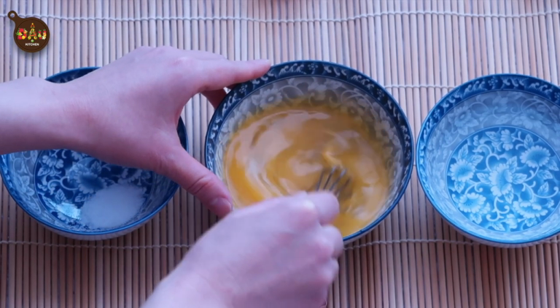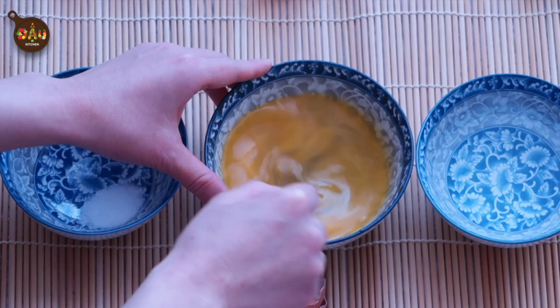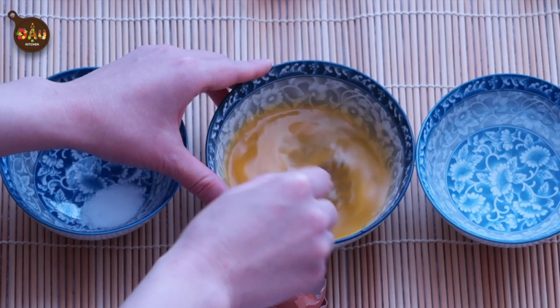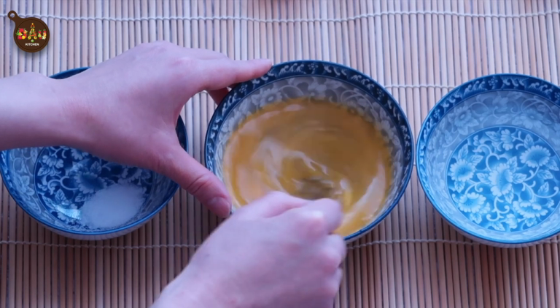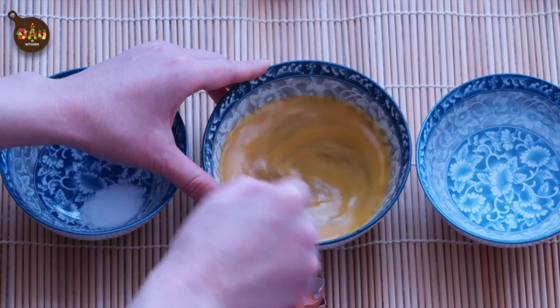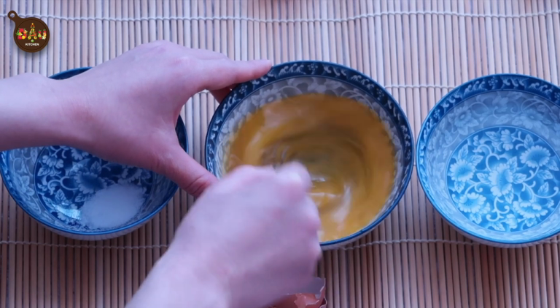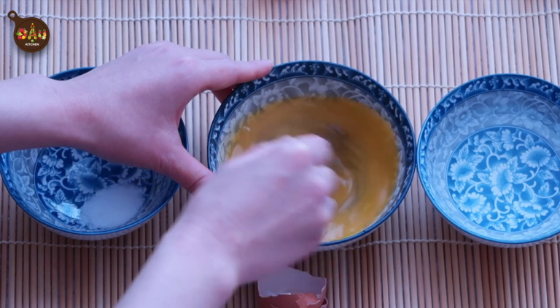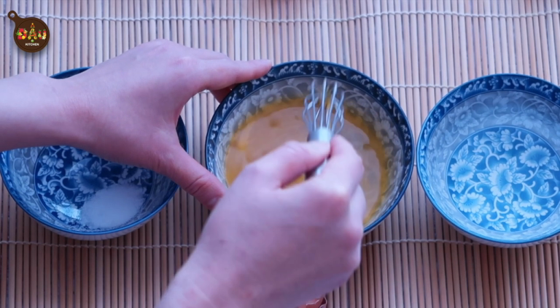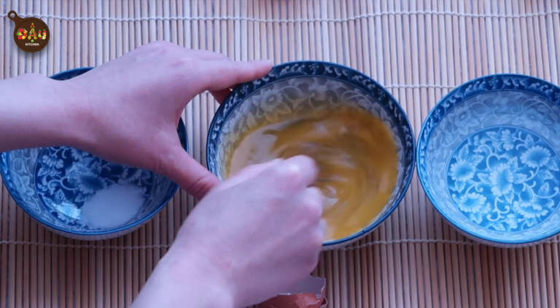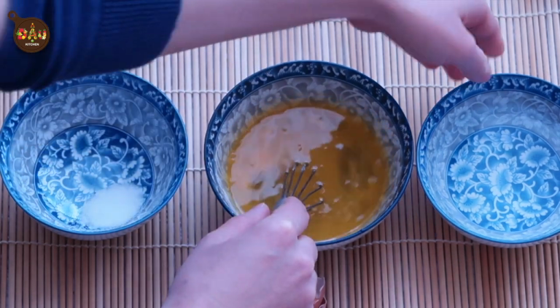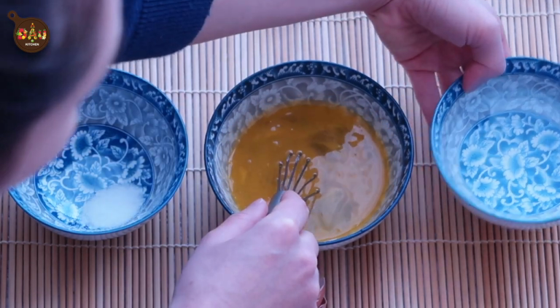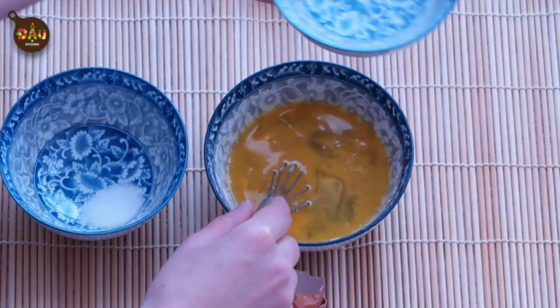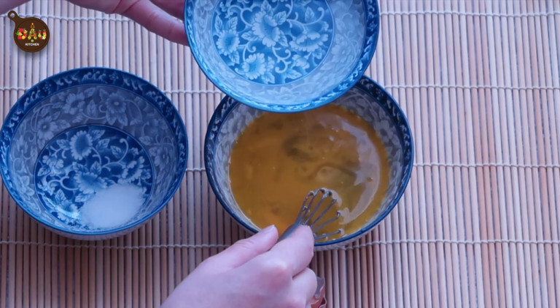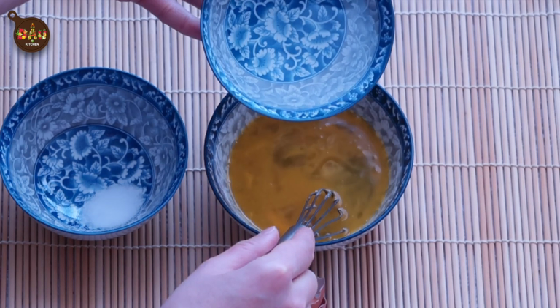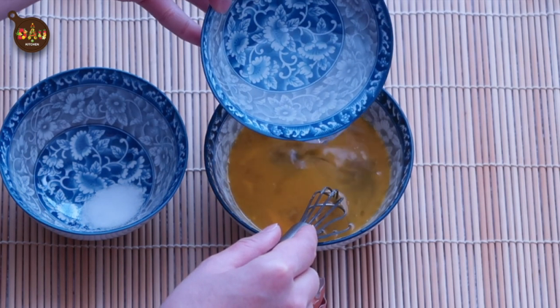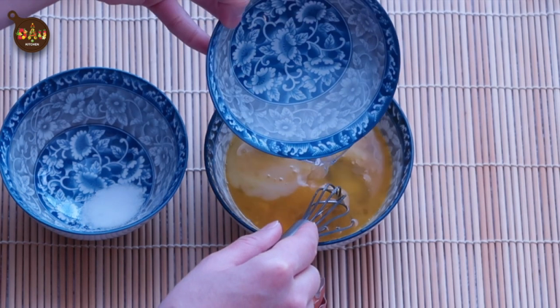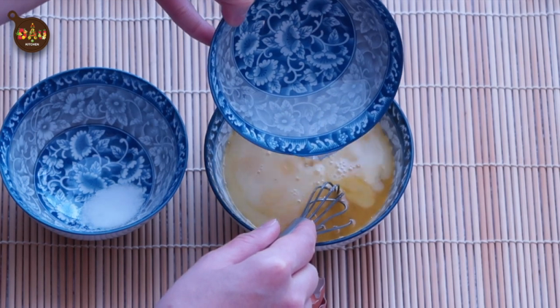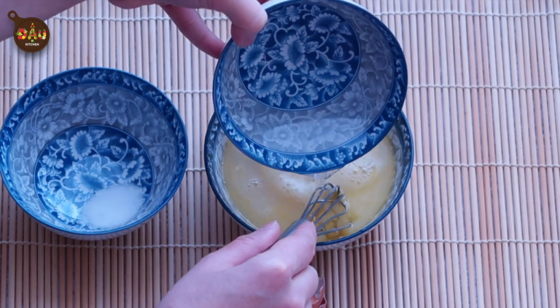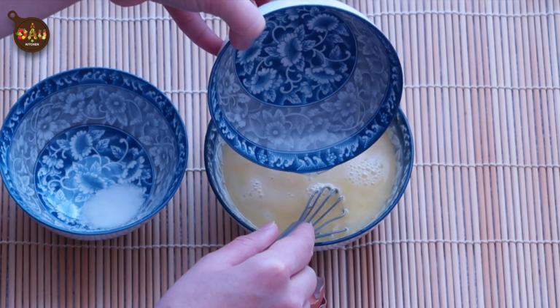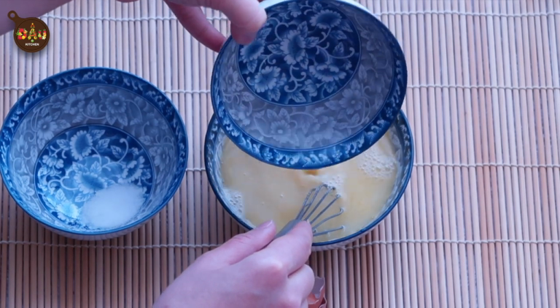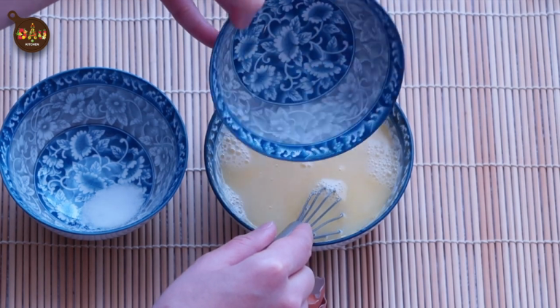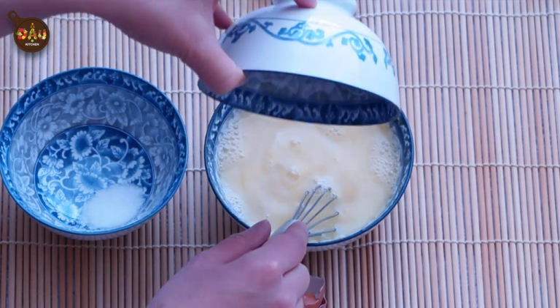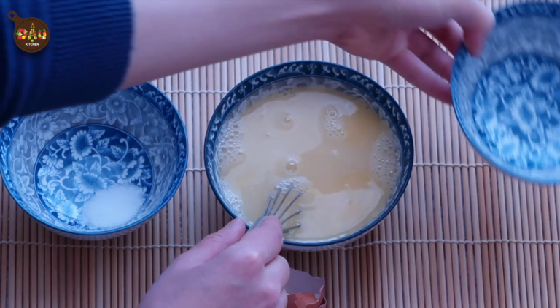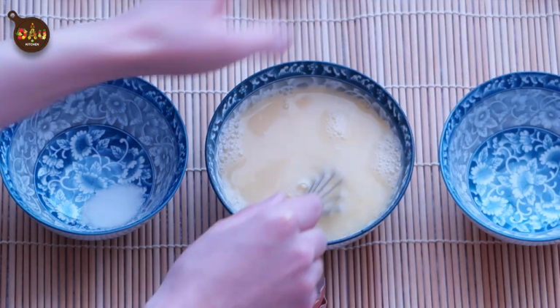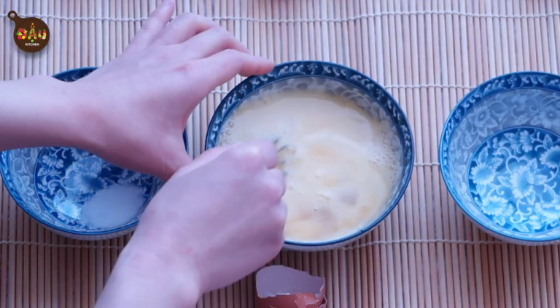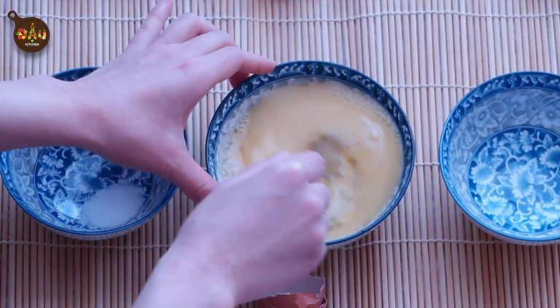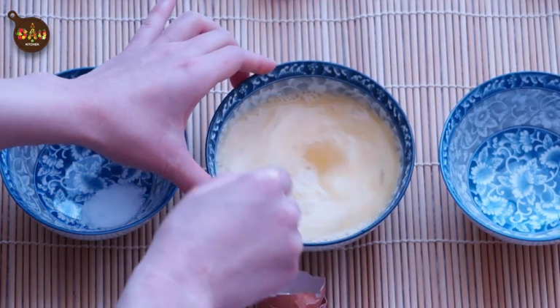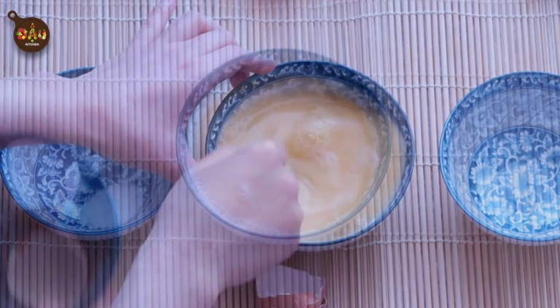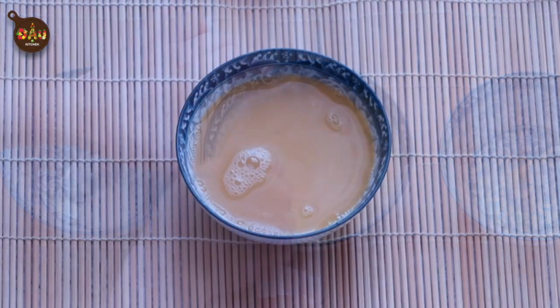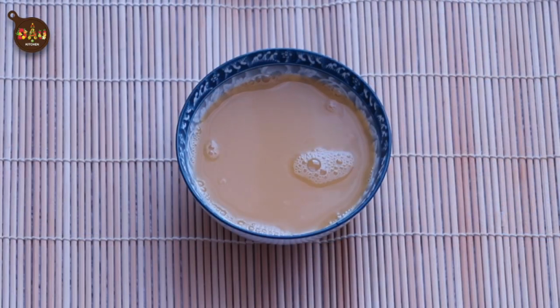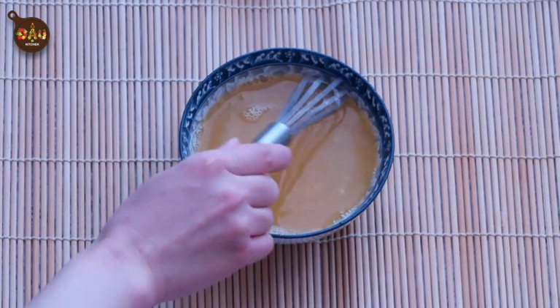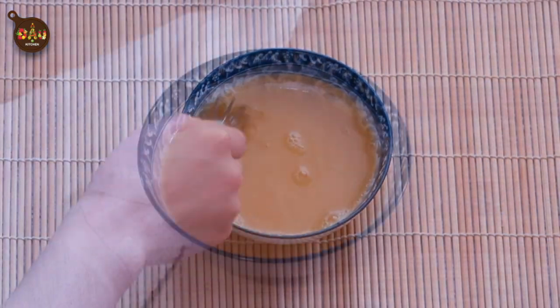In order to make steamed eggs super smooth, you need to remove any lumps and bubbles in the egg-water mixture prior to steaming. If possible, use a sieve to filter when pouring the mixture into the steaming bowl.